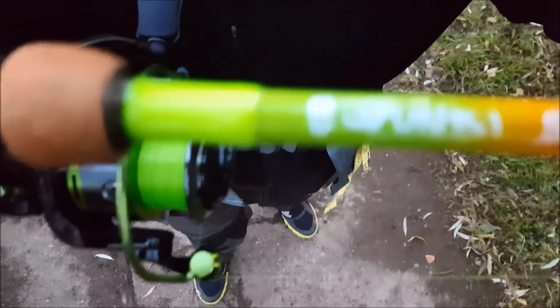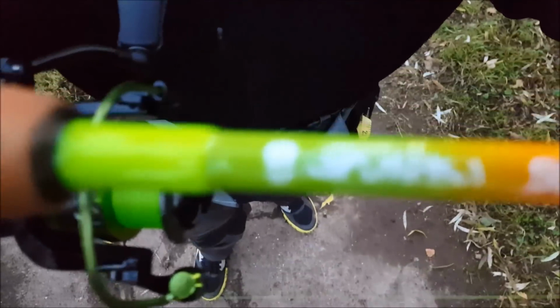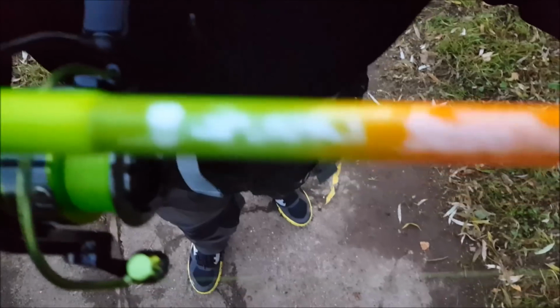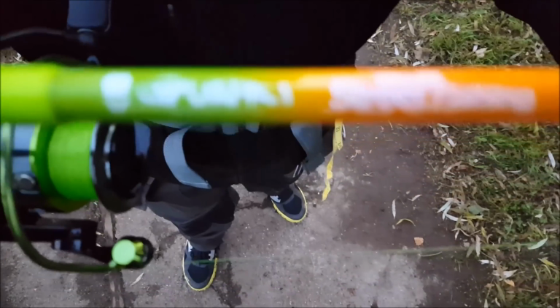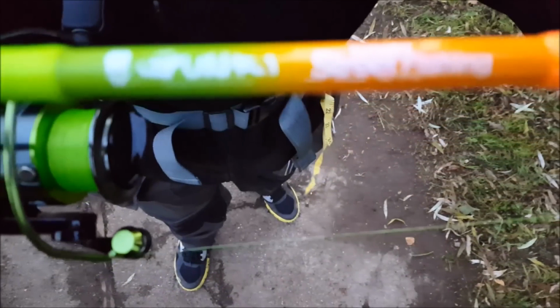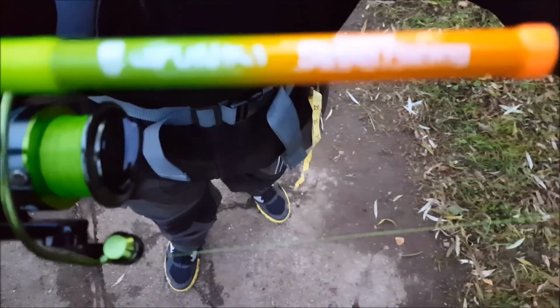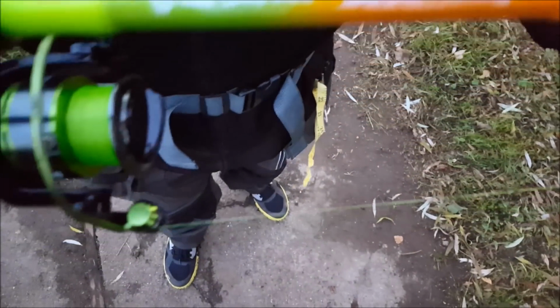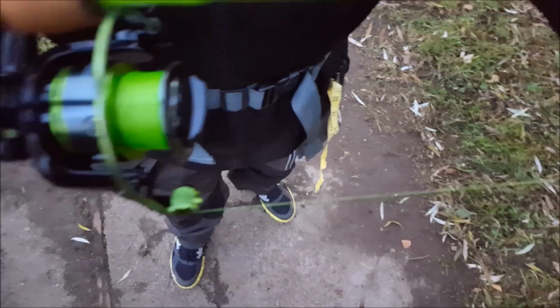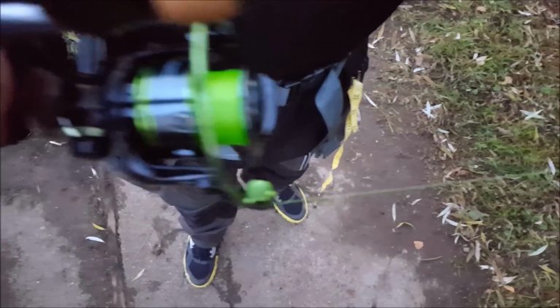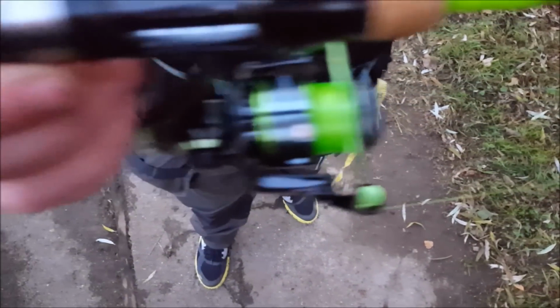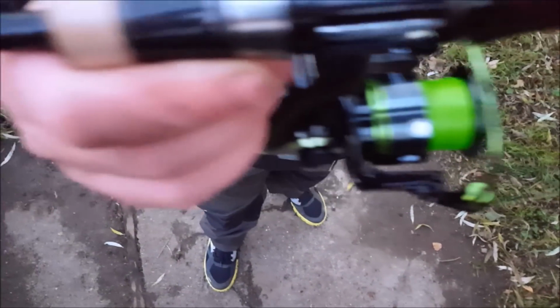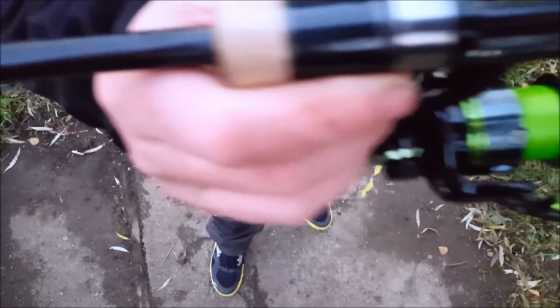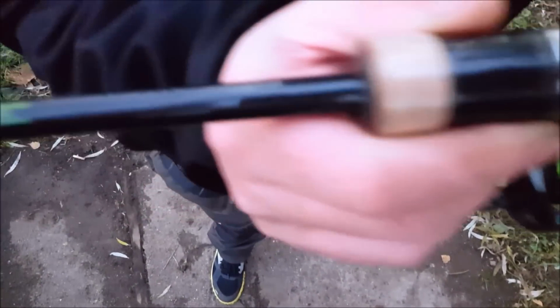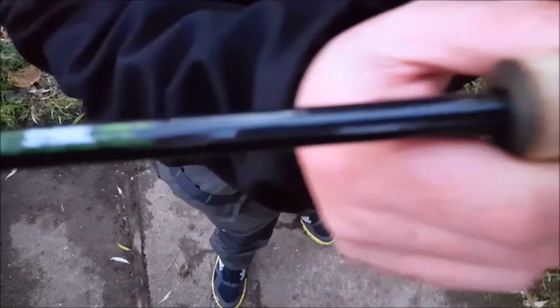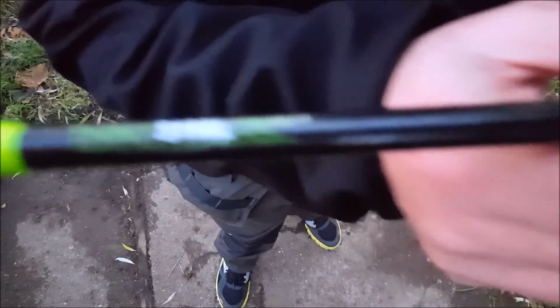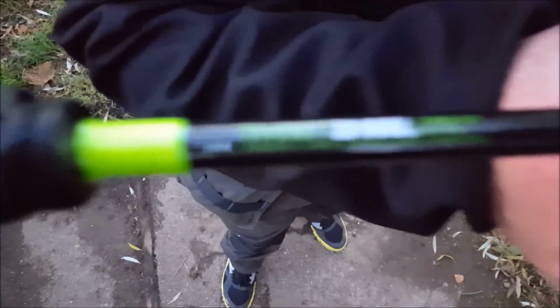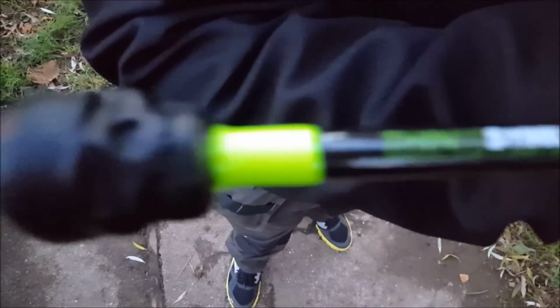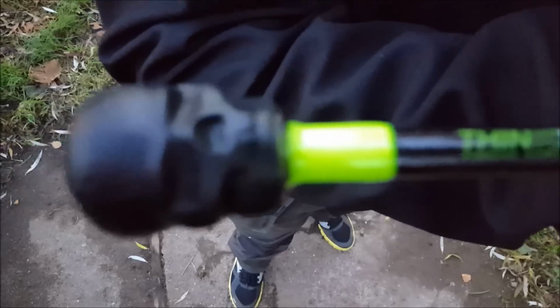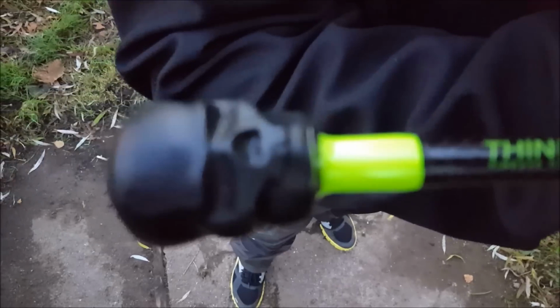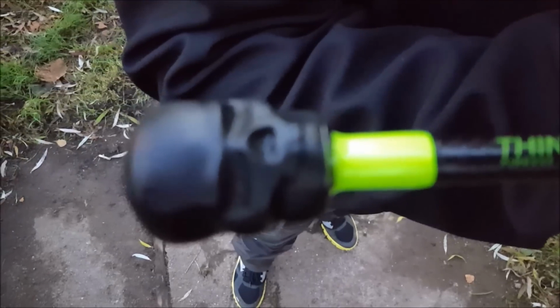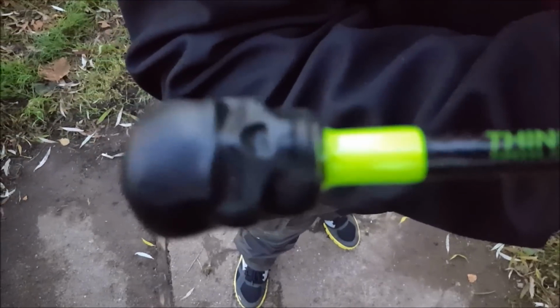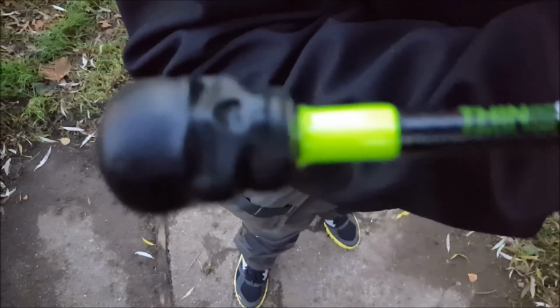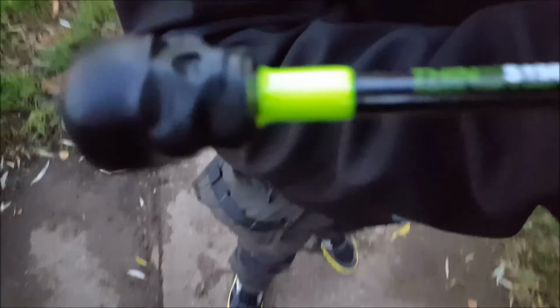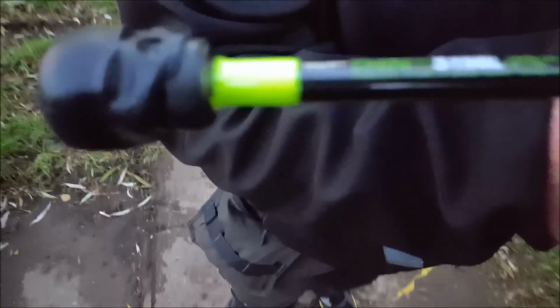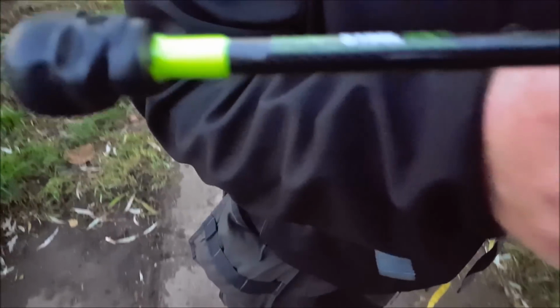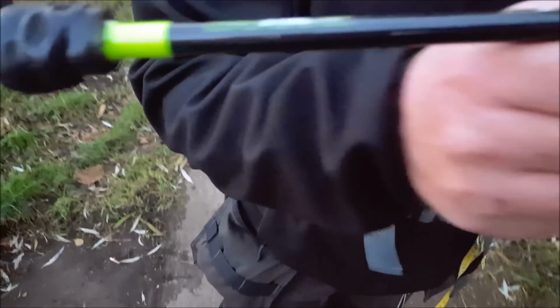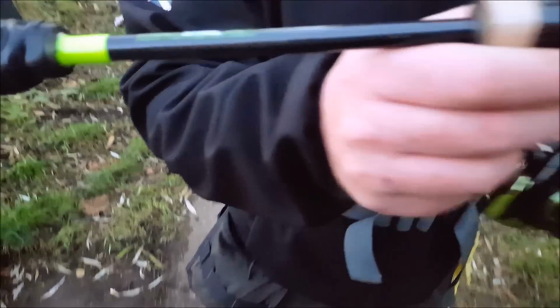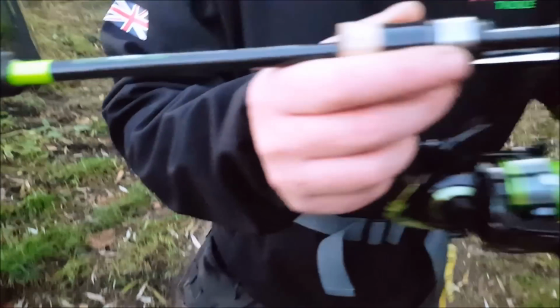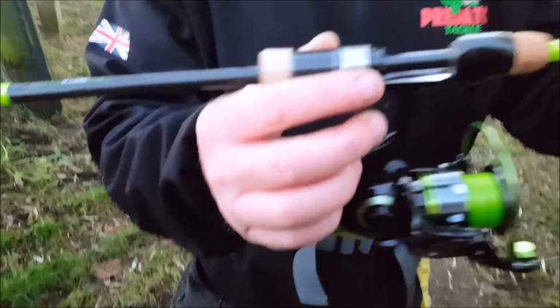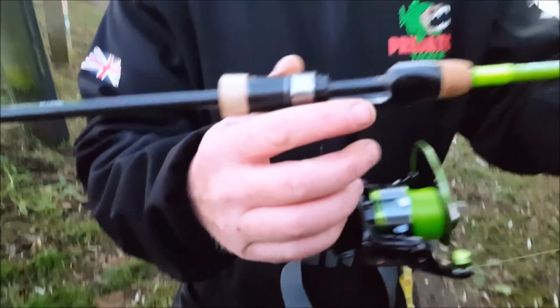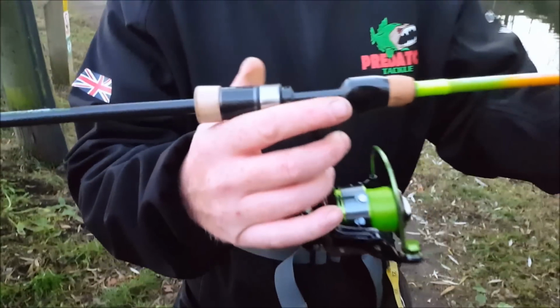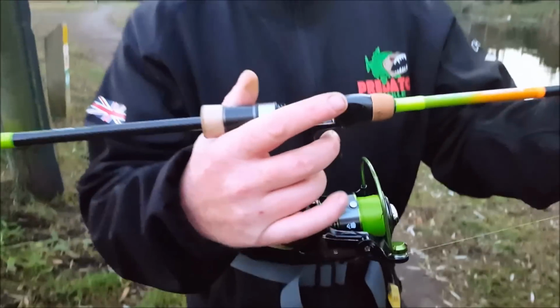It's actually the Concept Street Fishing Range, and this is the 0.5 to 7 gram. And as you can see, as detail goes, it's an absolute corker — but it's not all about the detail, it's about how it handles.